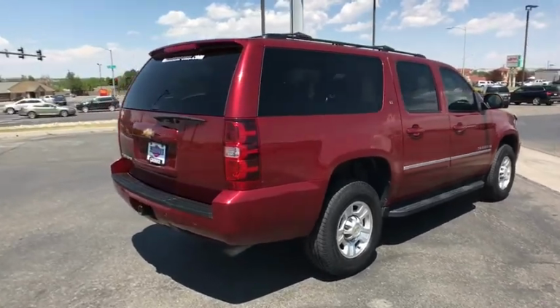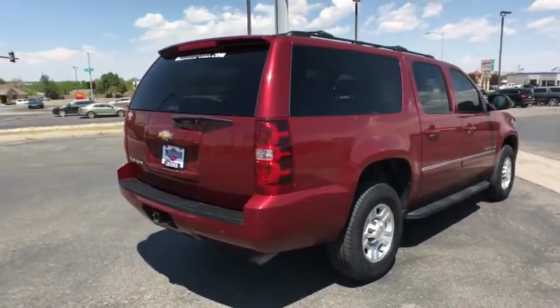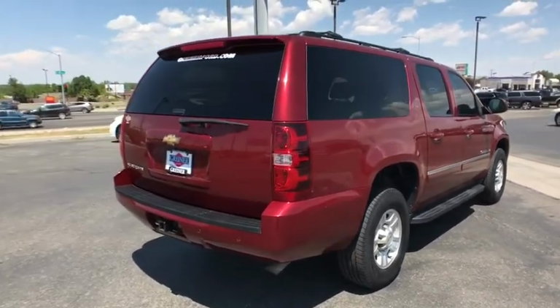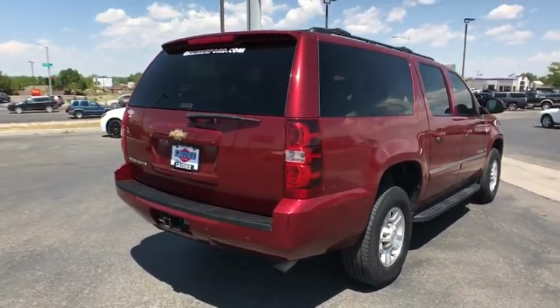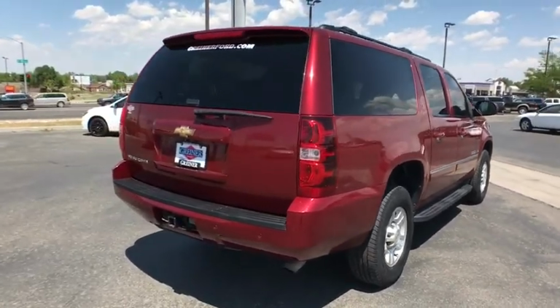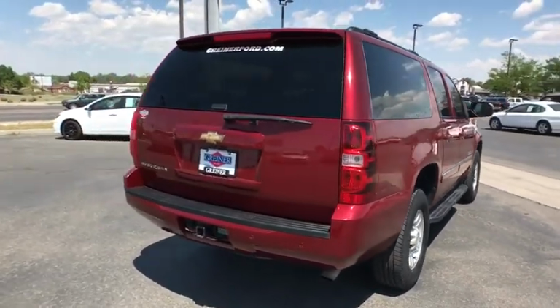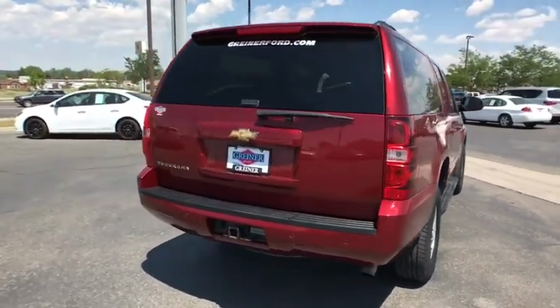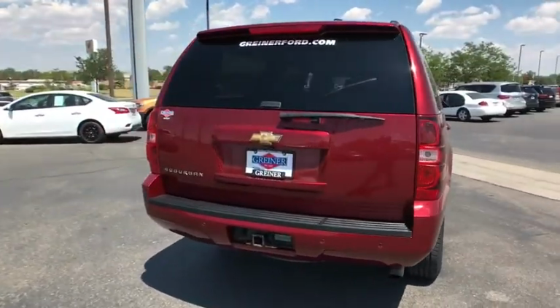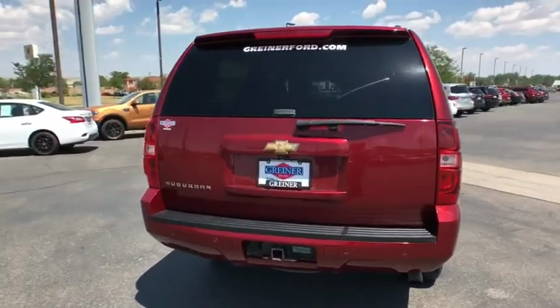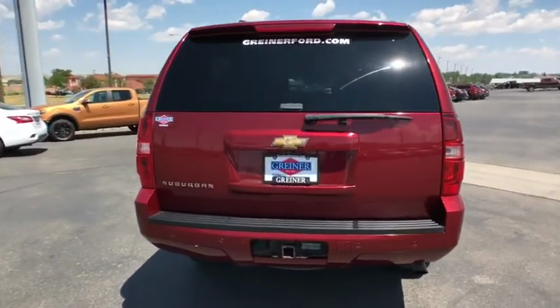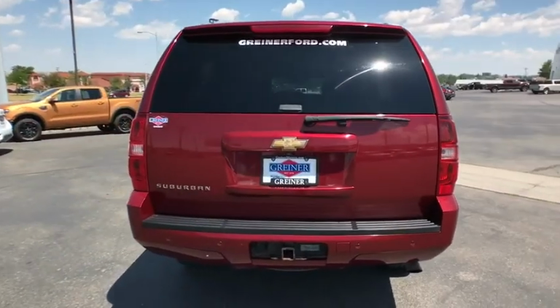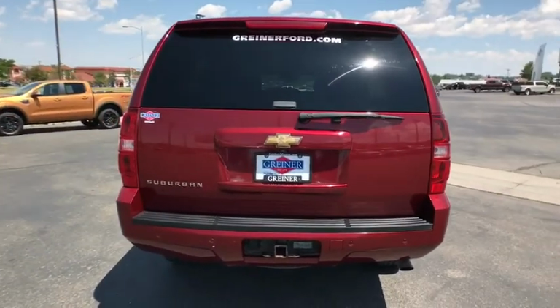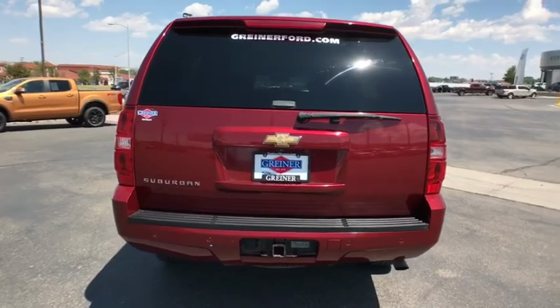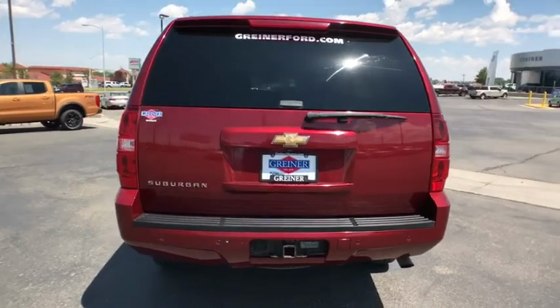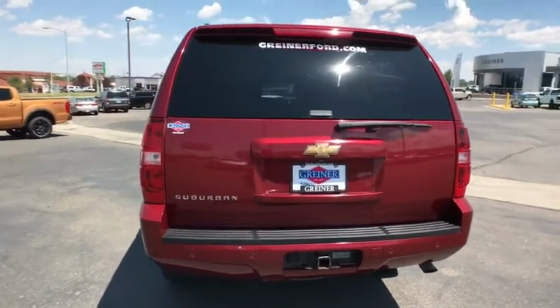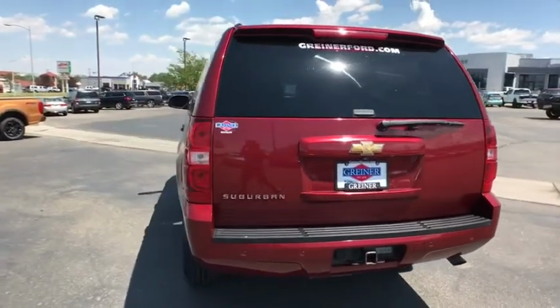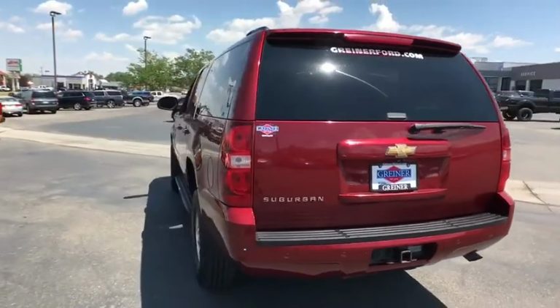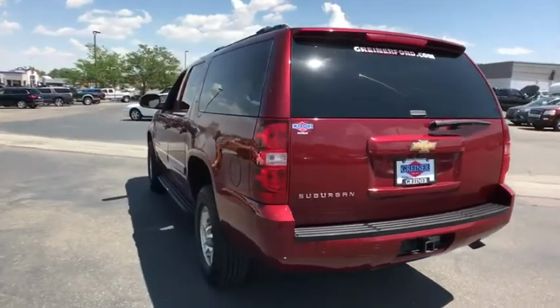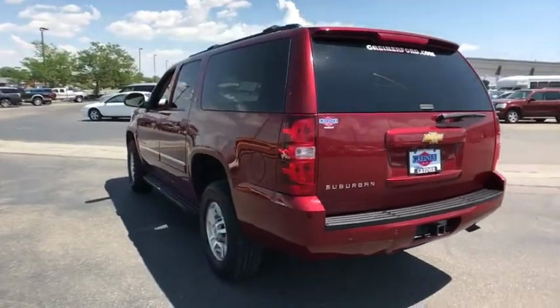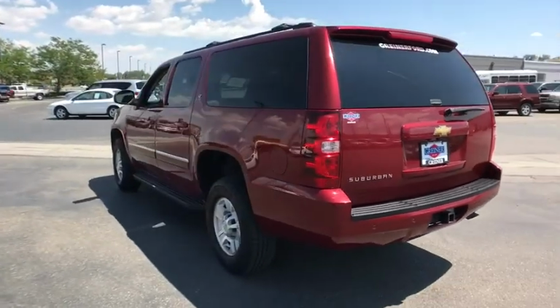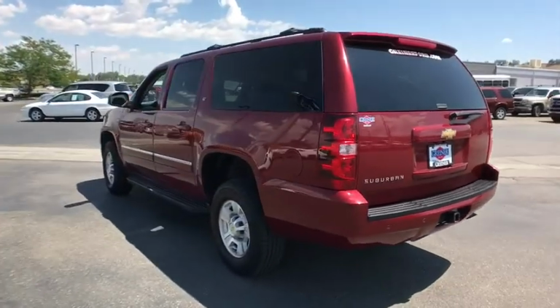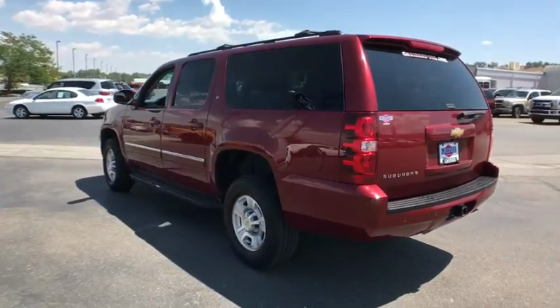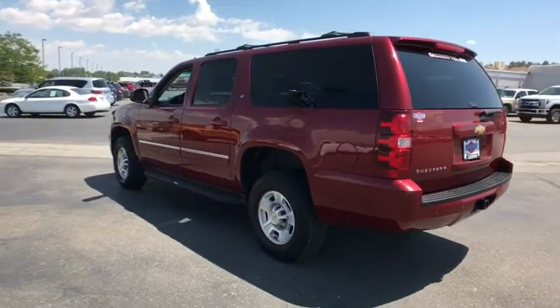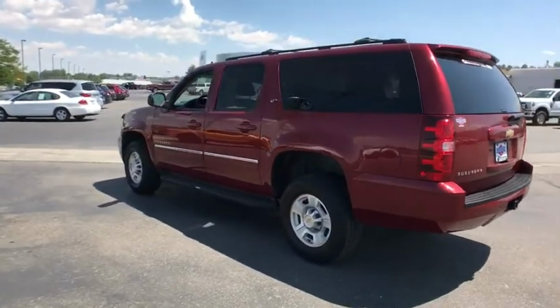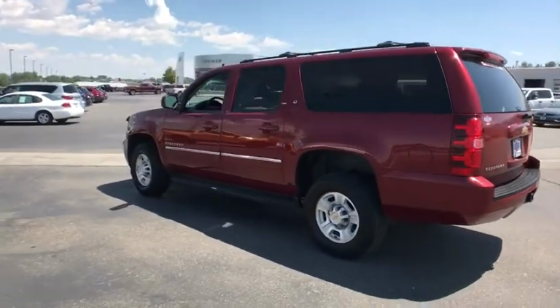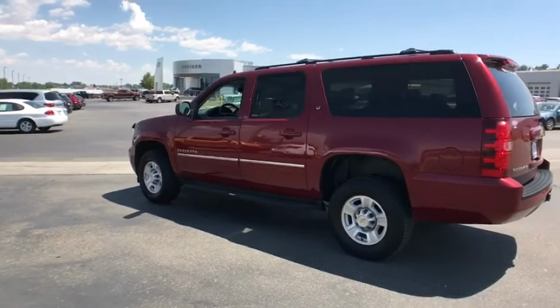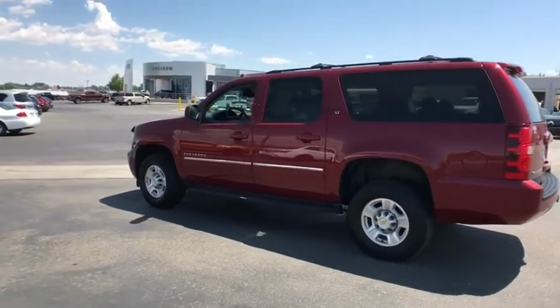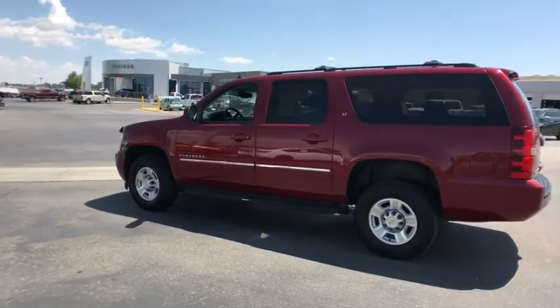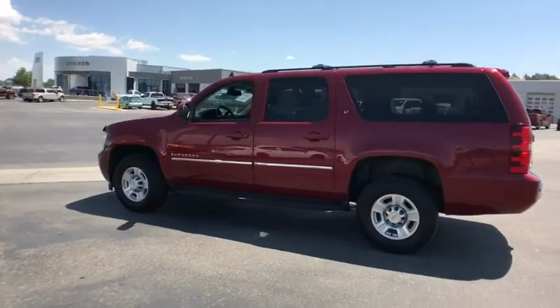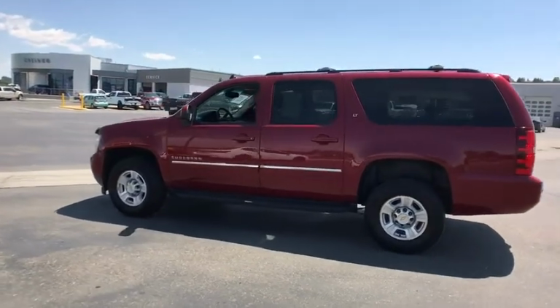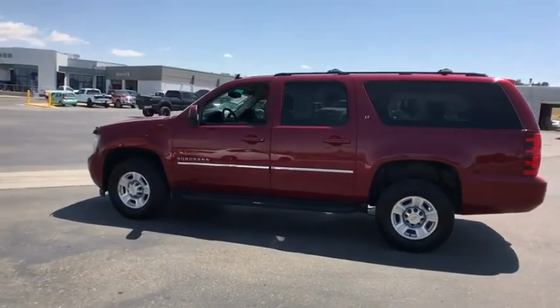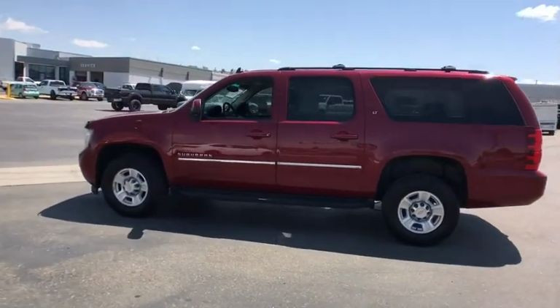Here are some of this vehicle's great options: navigation system, keyless entry, four-wheel drive, power liftgate, third-row seat, power passenger seat, backup camera, running boards, and remote engine start.